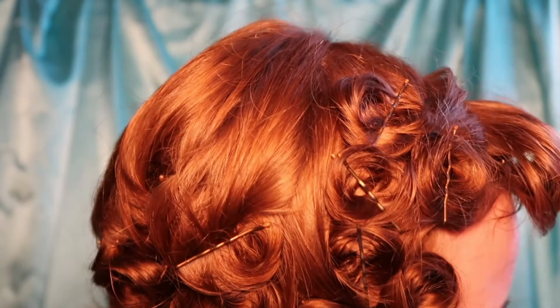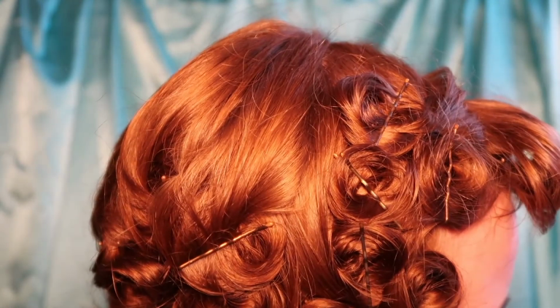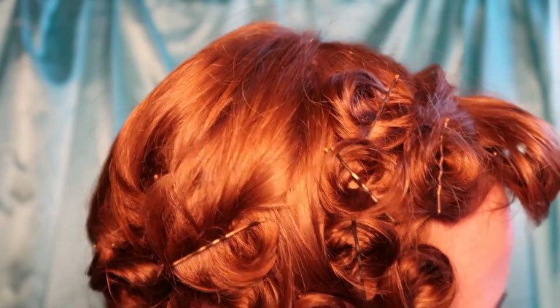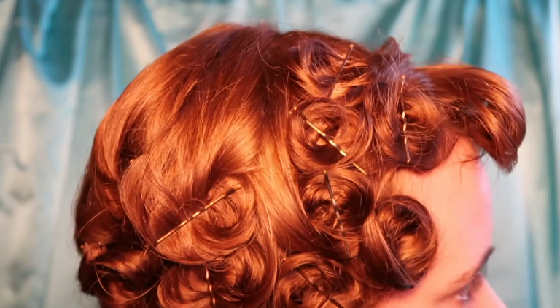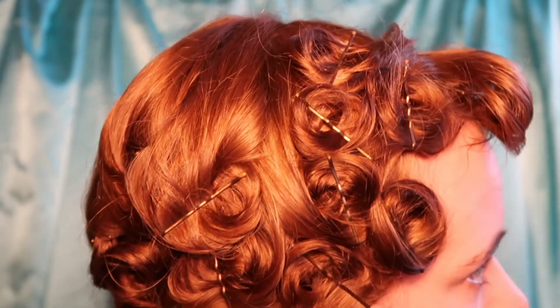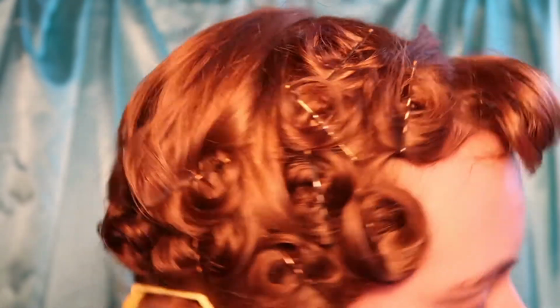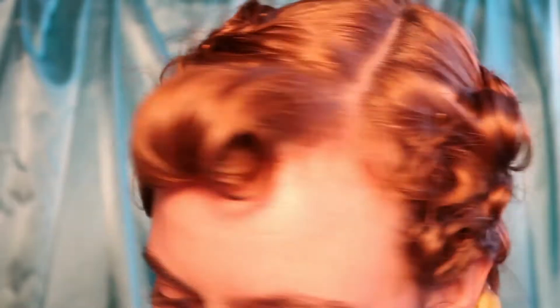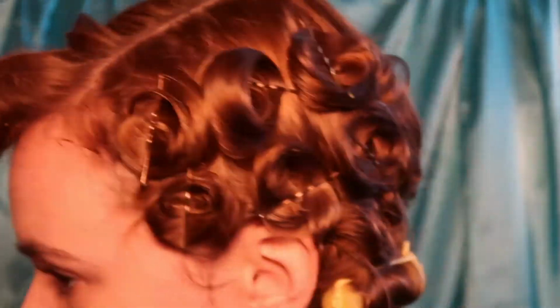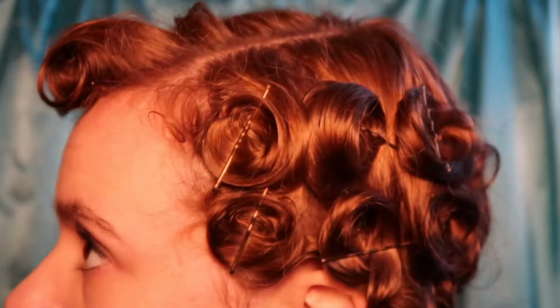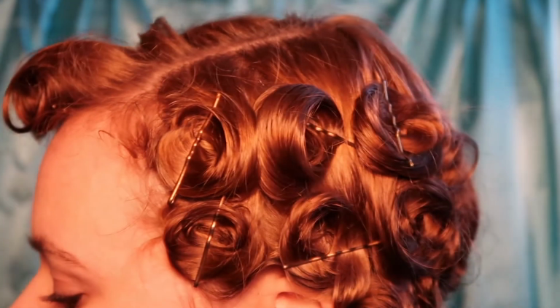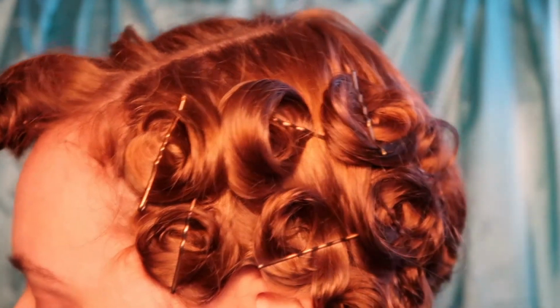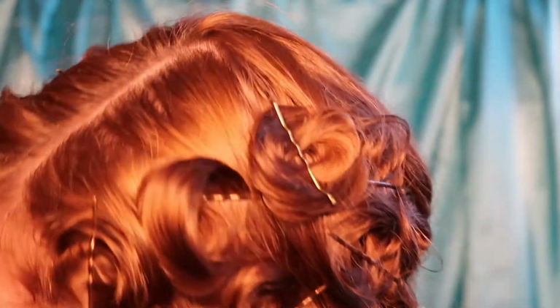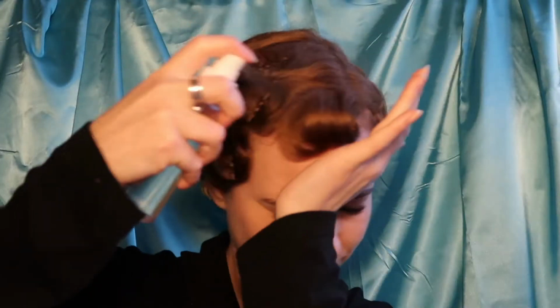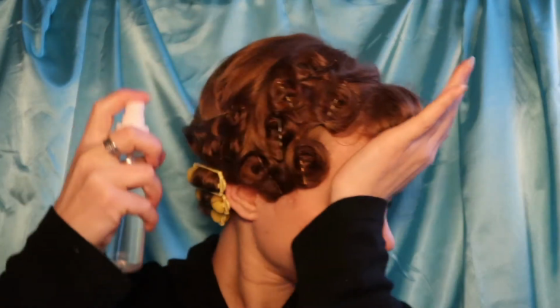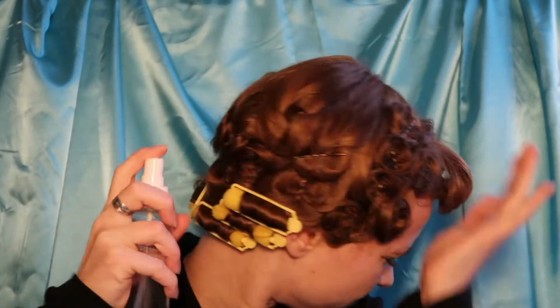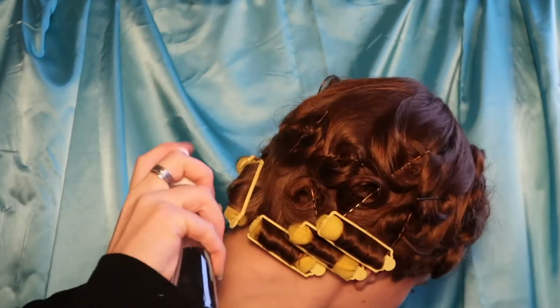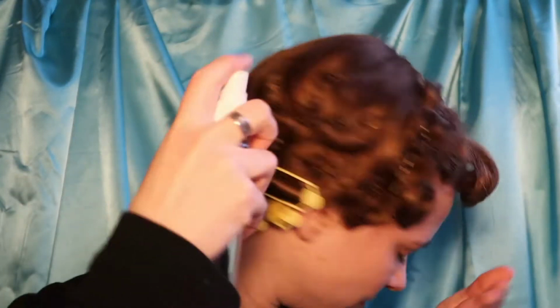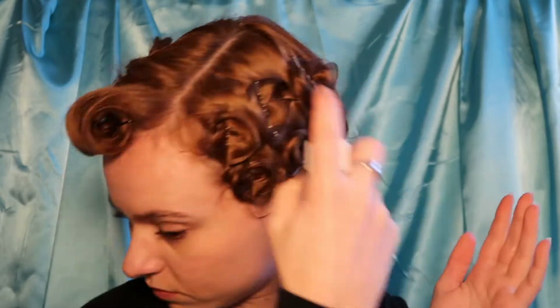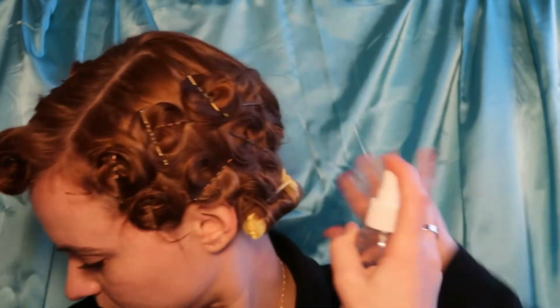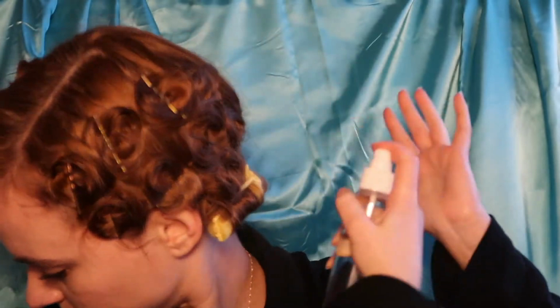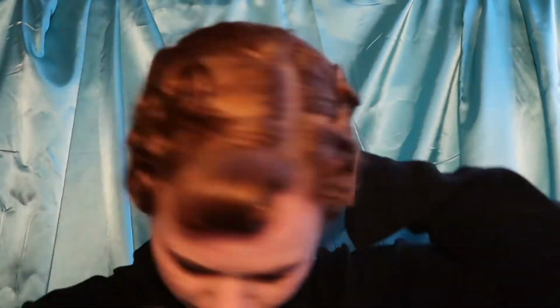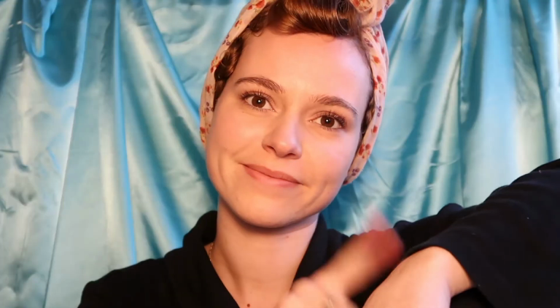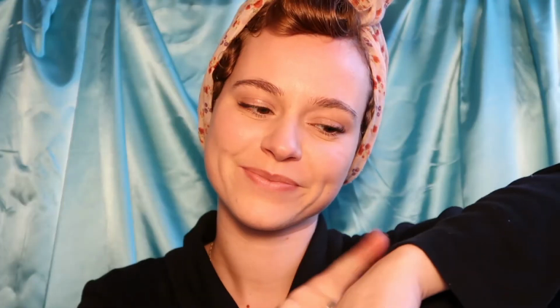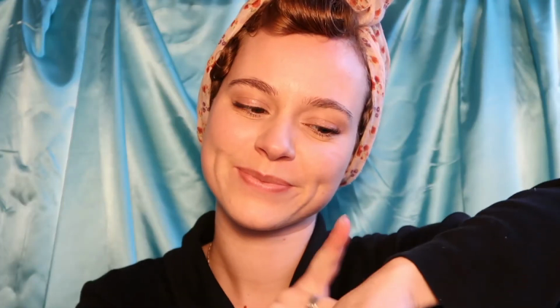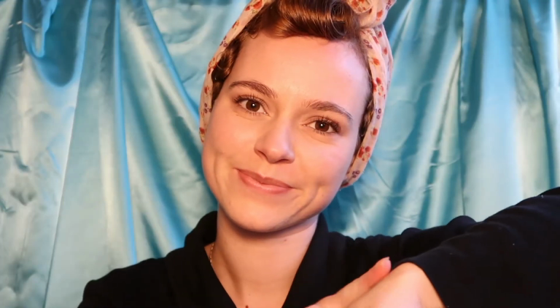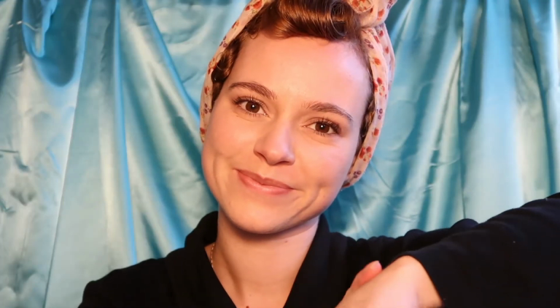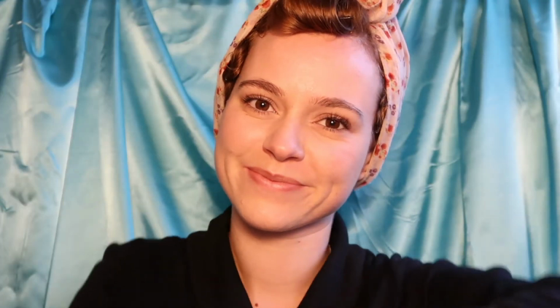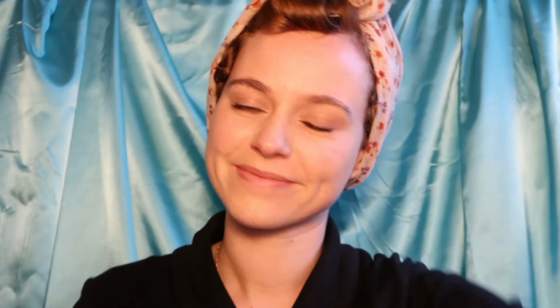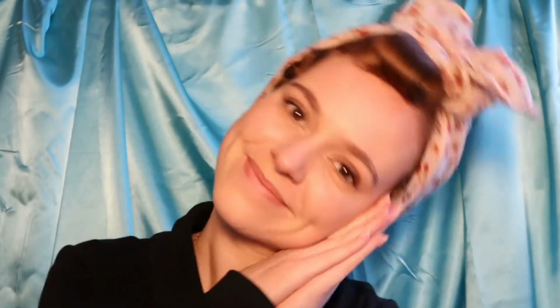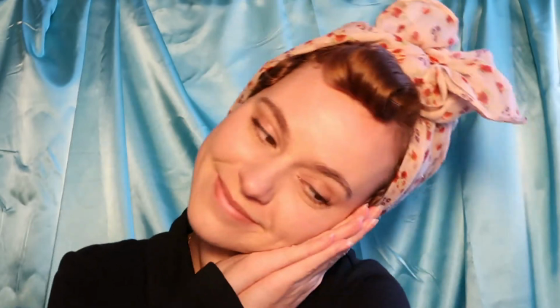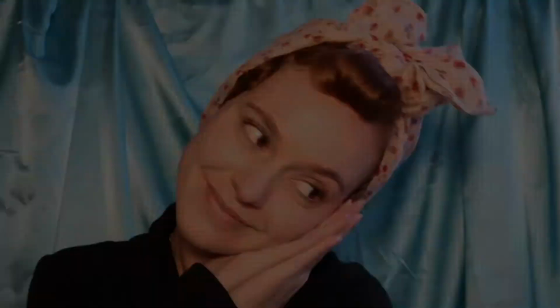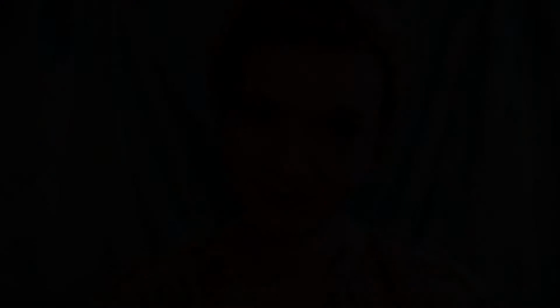Once you have finished pinning your curls, it should look a little something like this, even if it is a little messy. Just re-dampen all over your hair to make sure that all of those curls are set in place. Wrap your head in a breathable scarf and leave that overnight while you sleep.